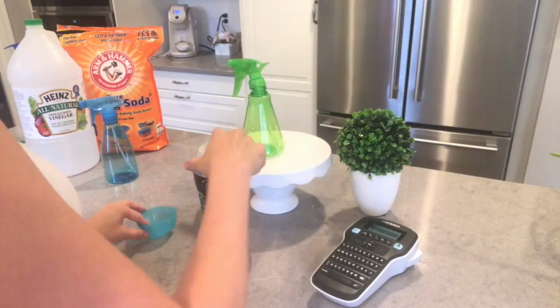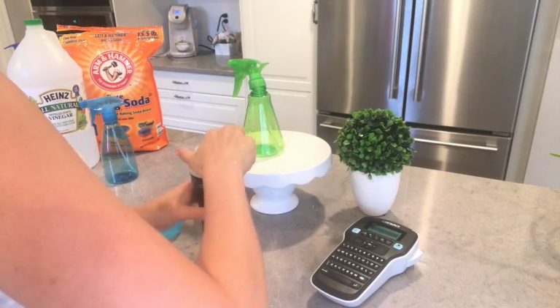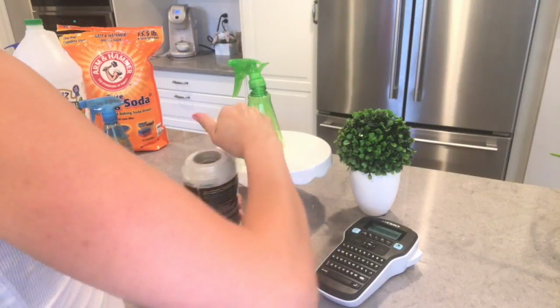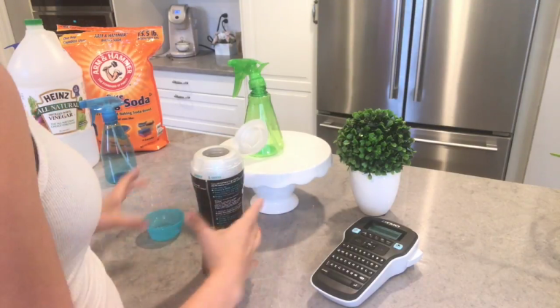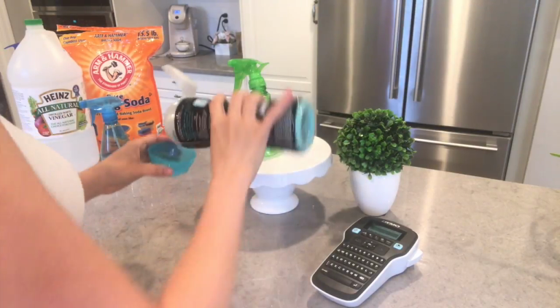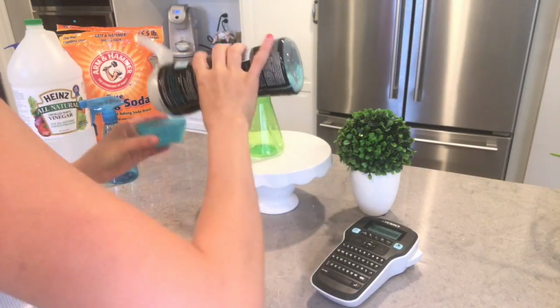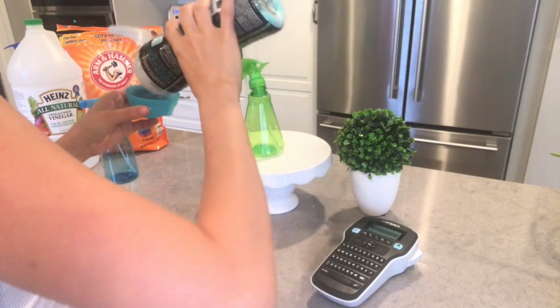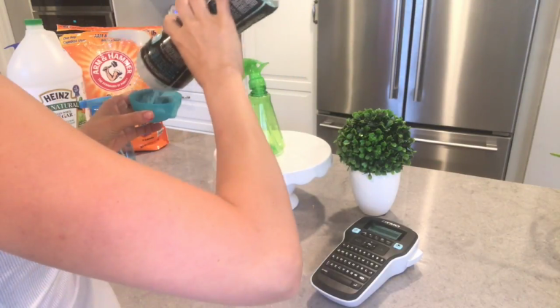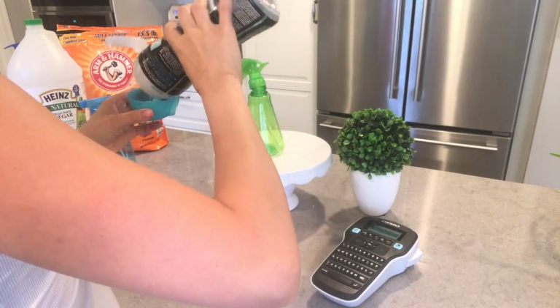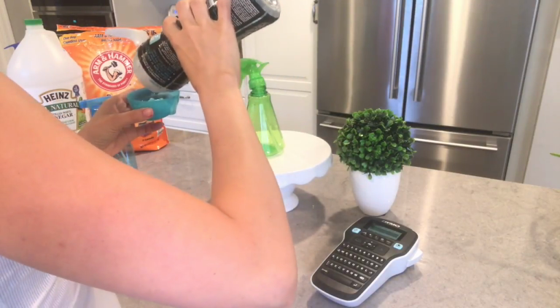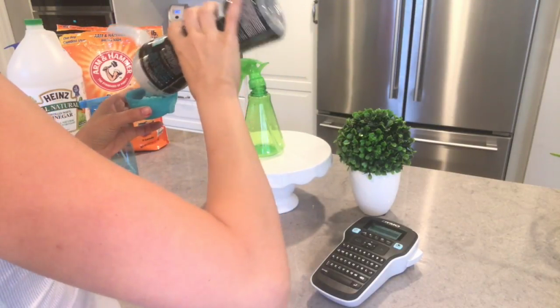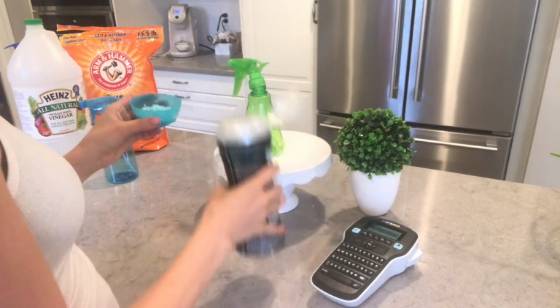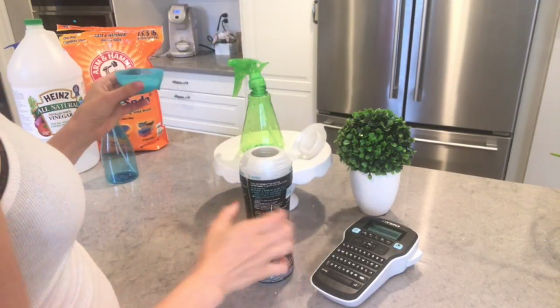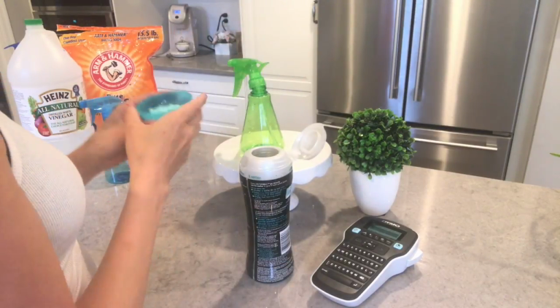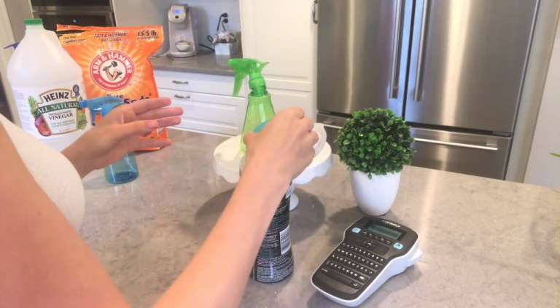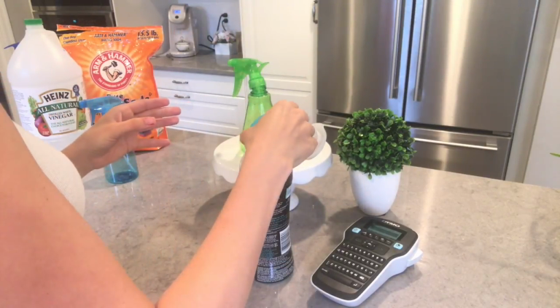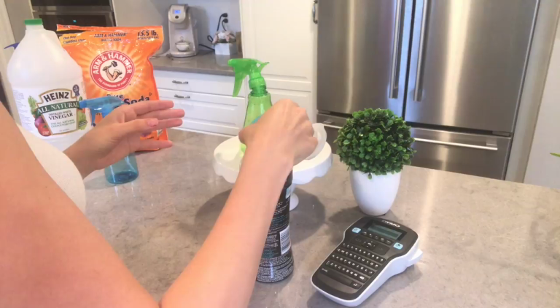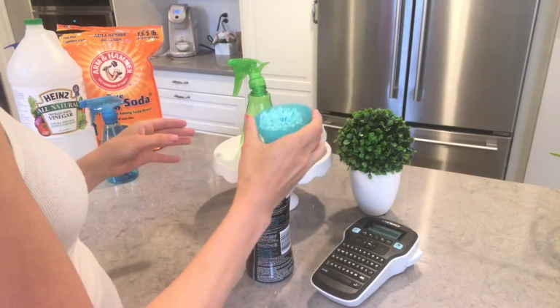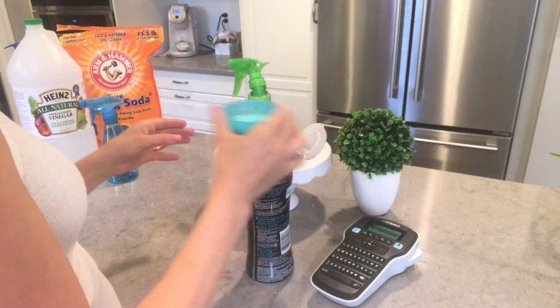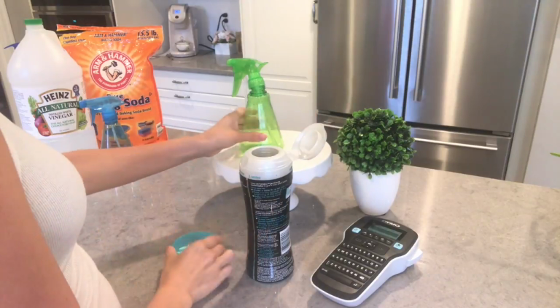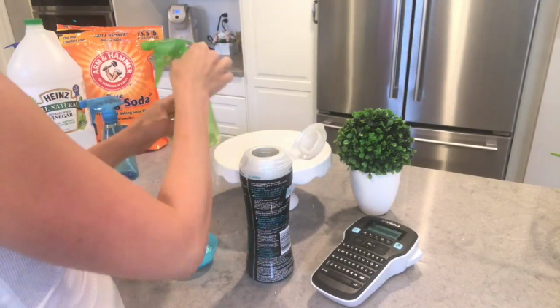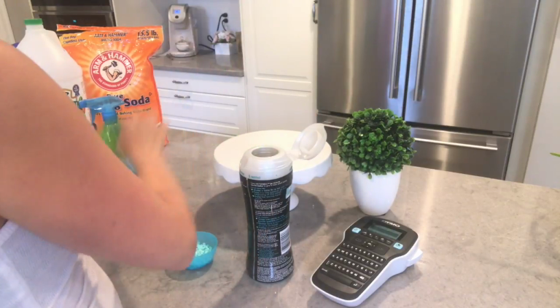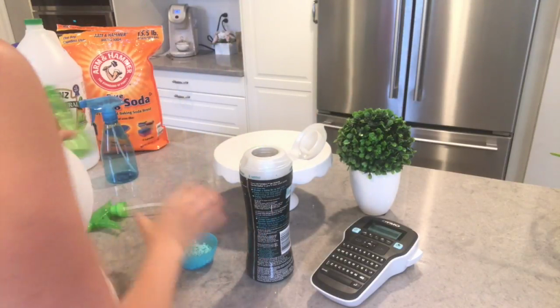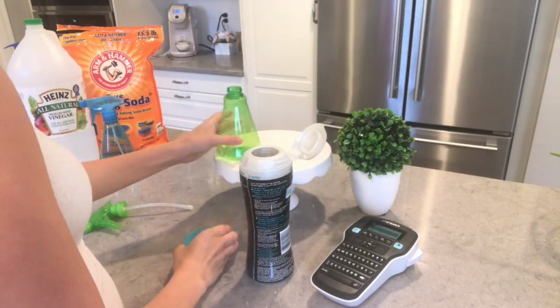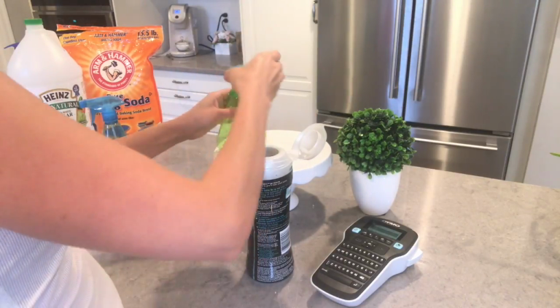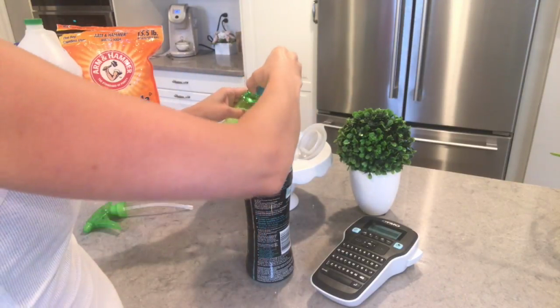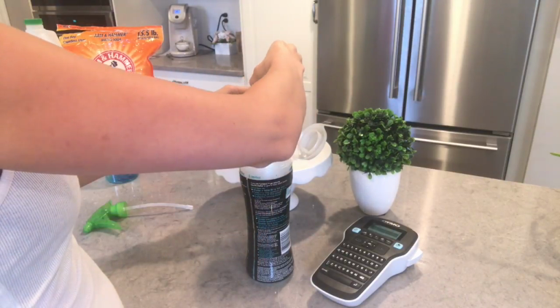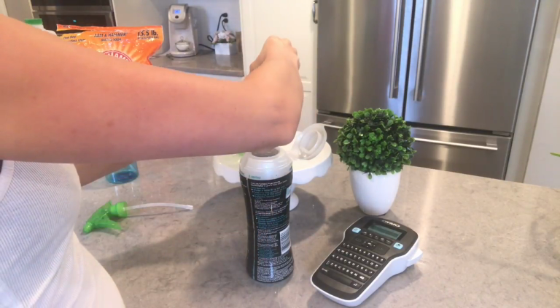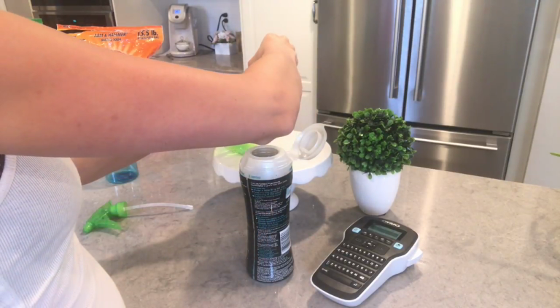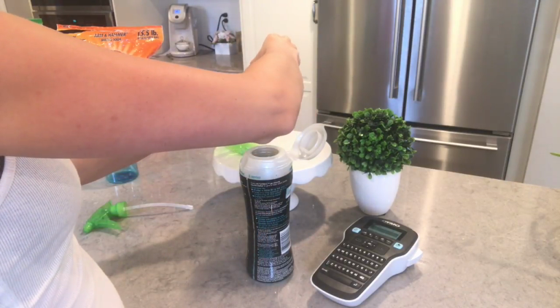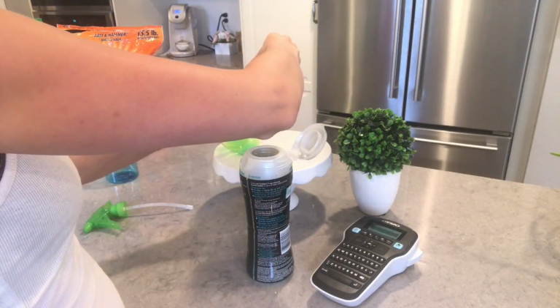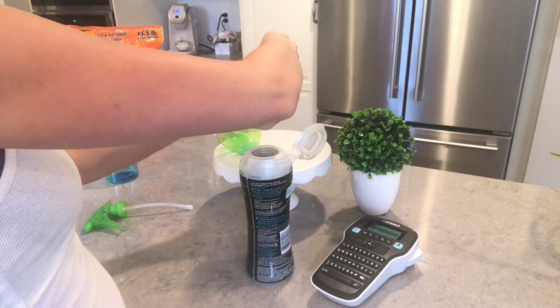Next I'm making my DIY room deodorizer, a Febreze type of spray. I'm using Downy Unstoppable scent boosters and lukewarm water. If you want a stronger scent, just use more scent boosters.